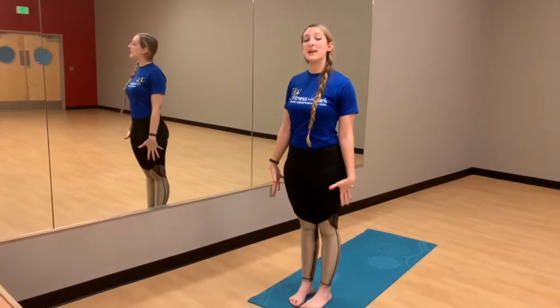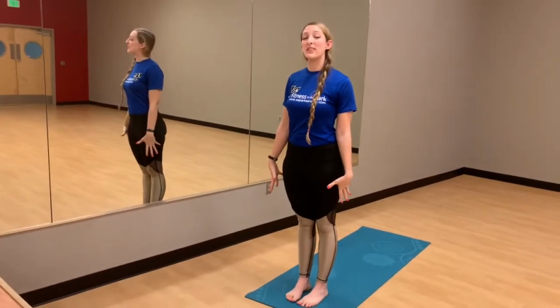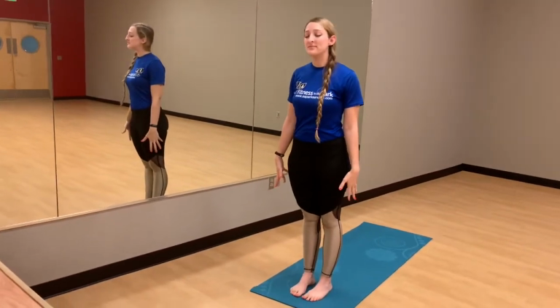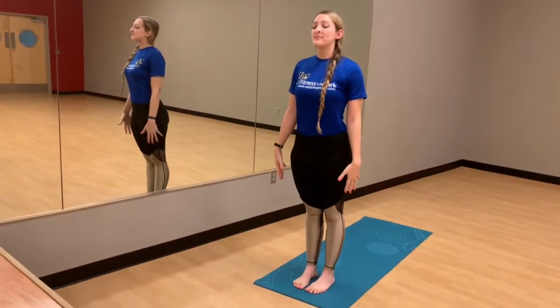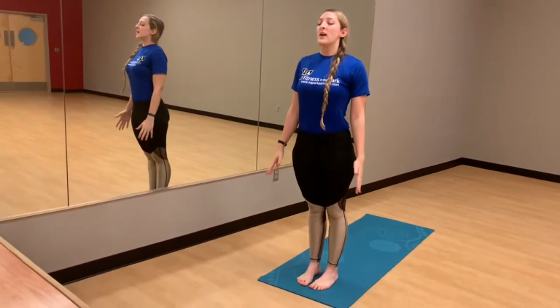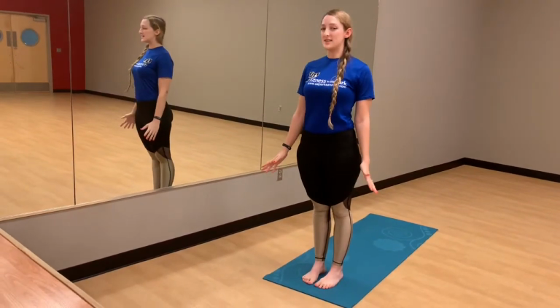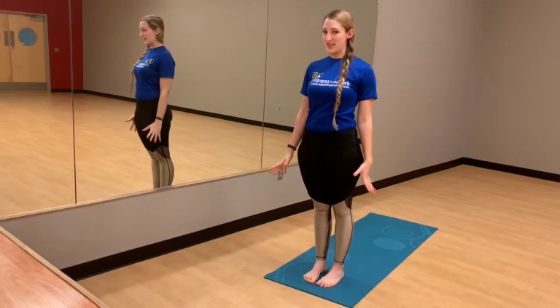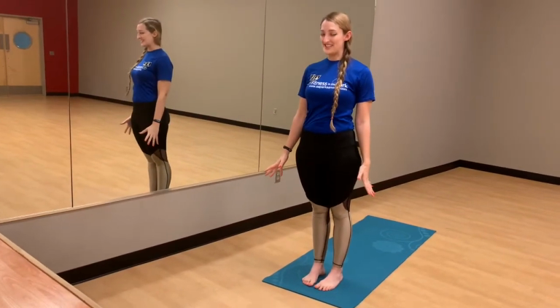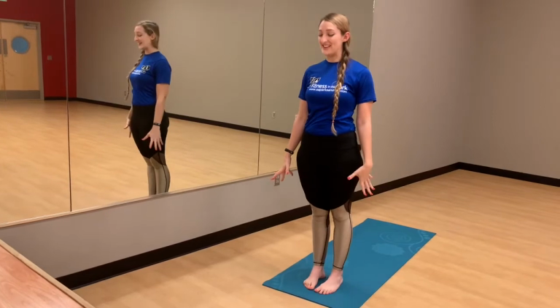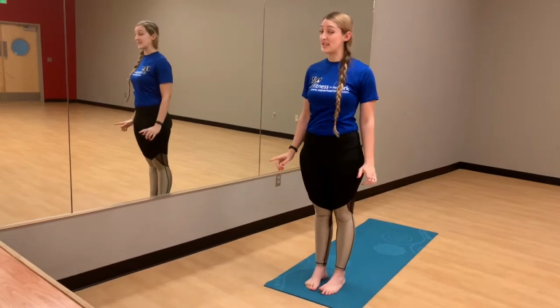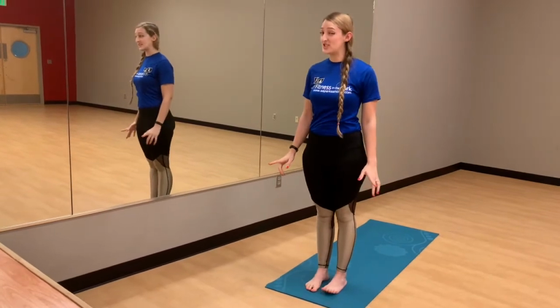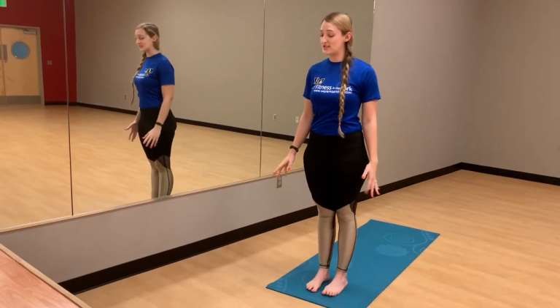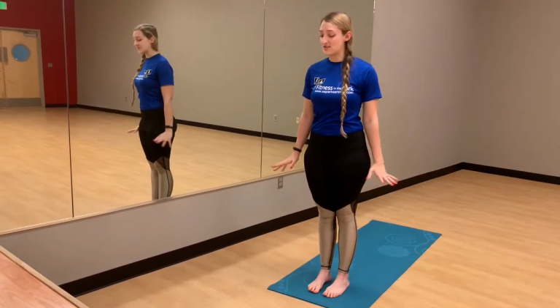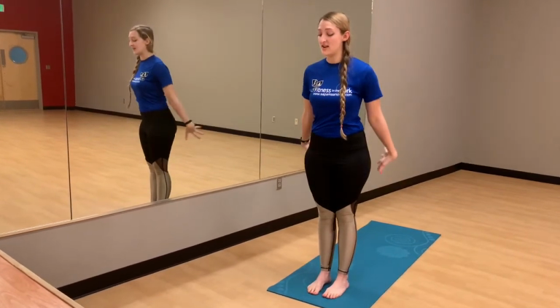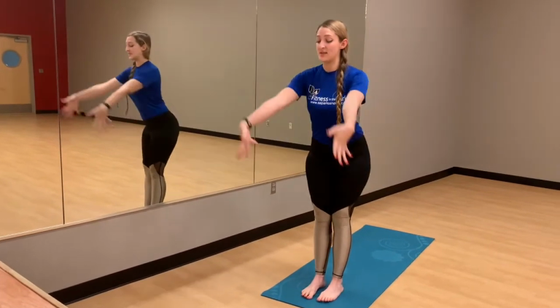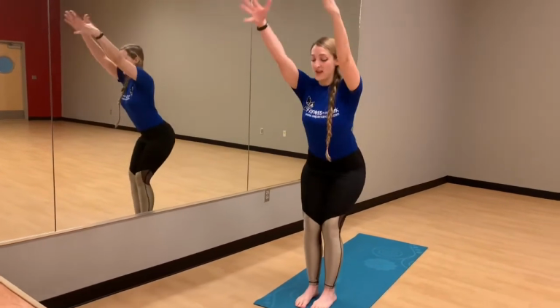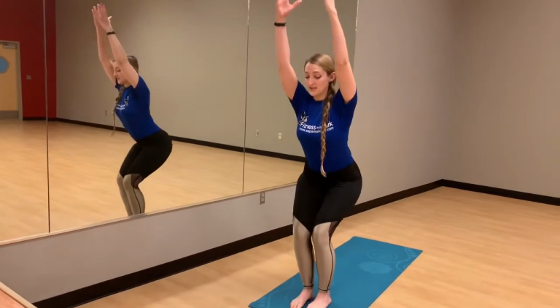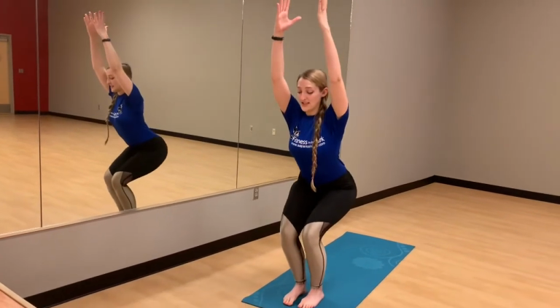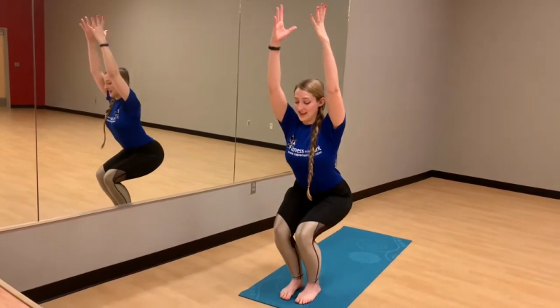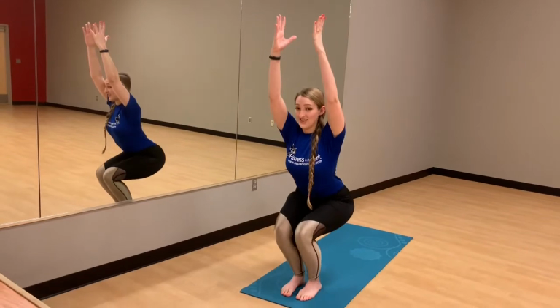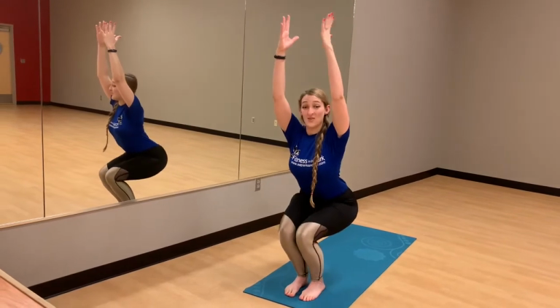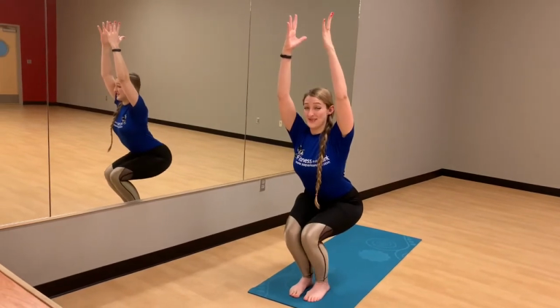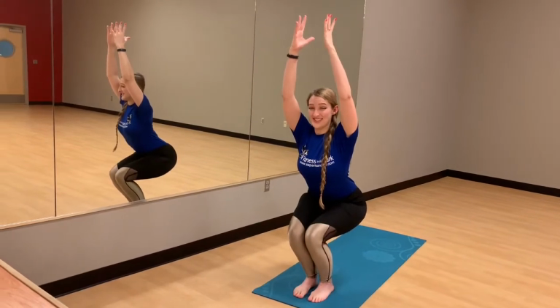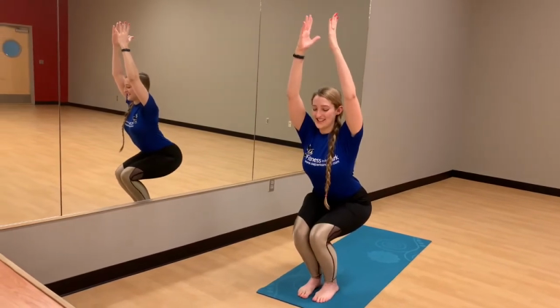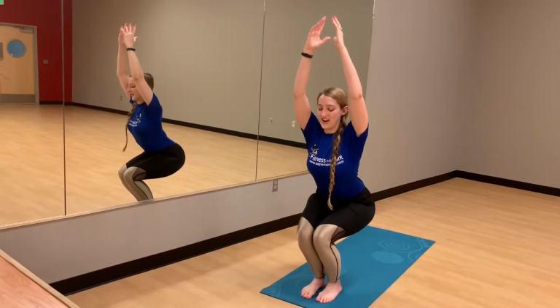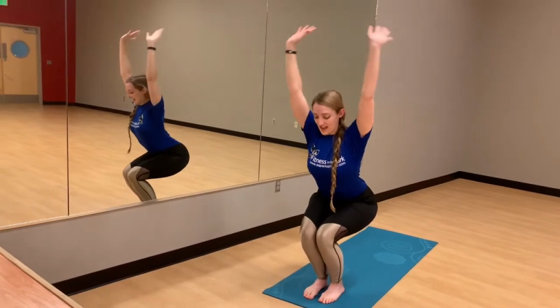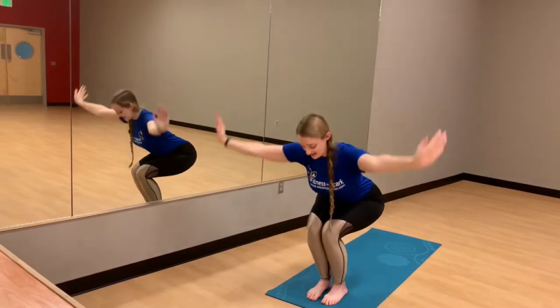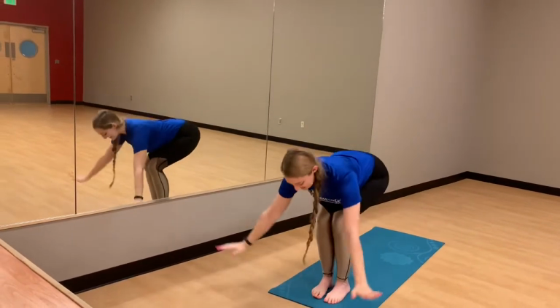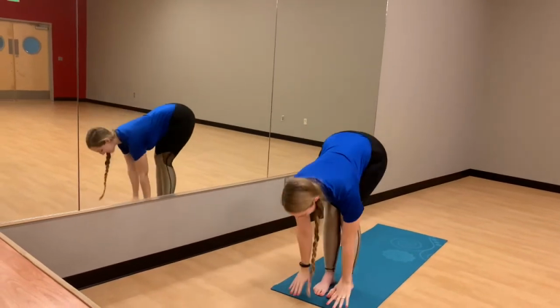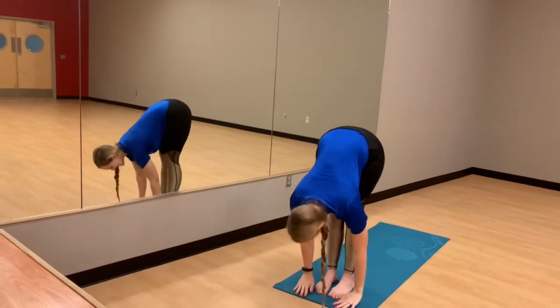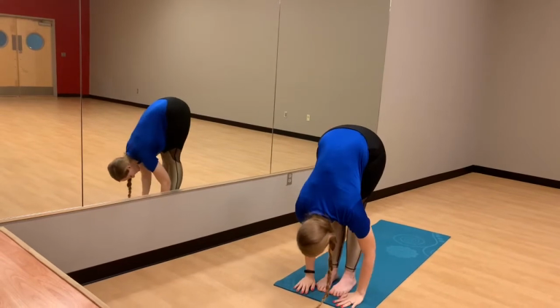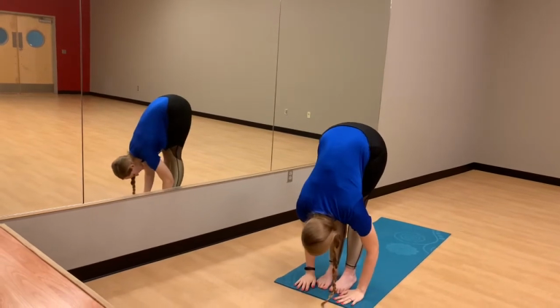Big breath in, breath out. Alright, so we're taking it into the chair to start off. As we inhale, we're going to sweep the hands up, sweep those hips down. We're going to lift those legs. Big breath. Exhale, hands down to the mat into a forward fold.